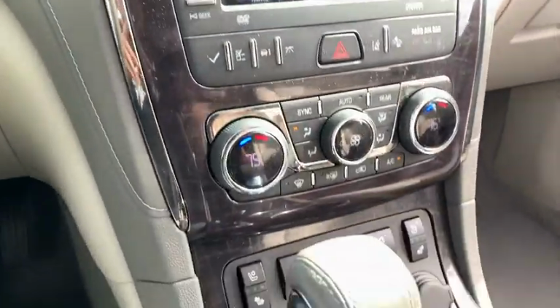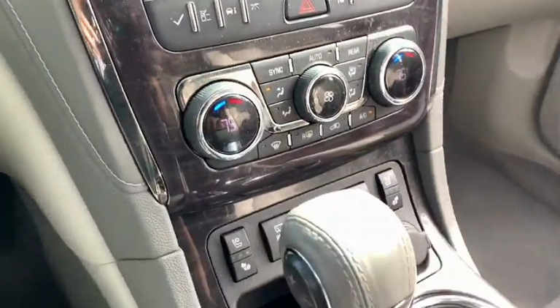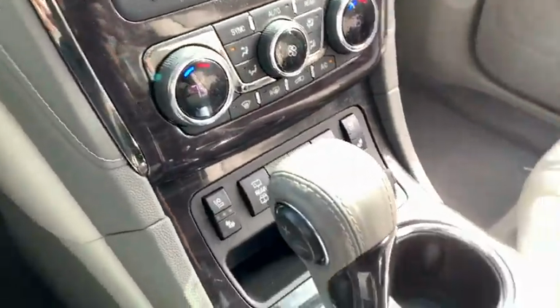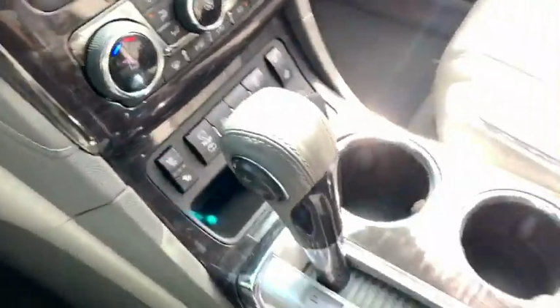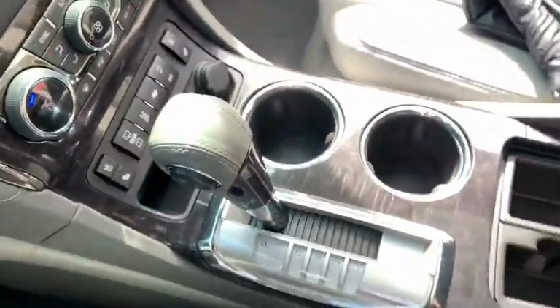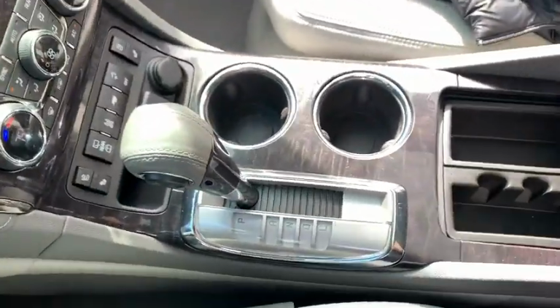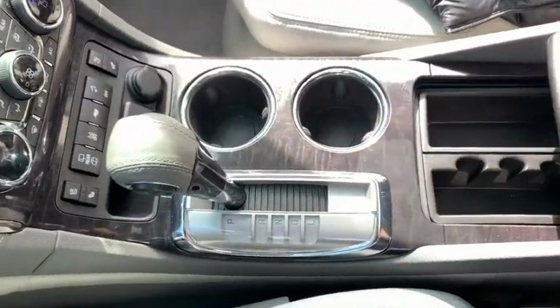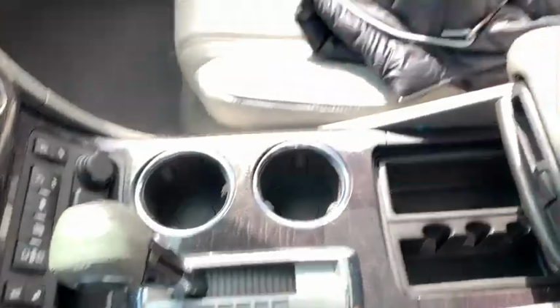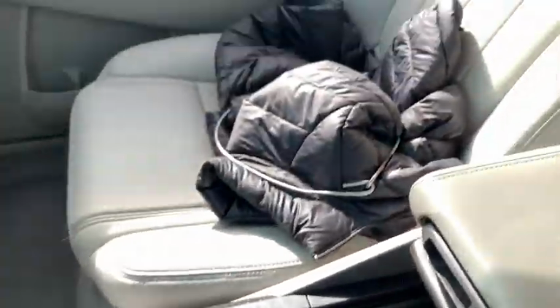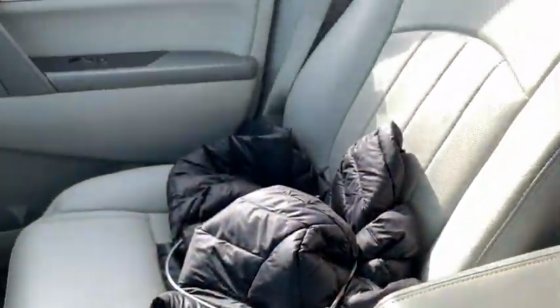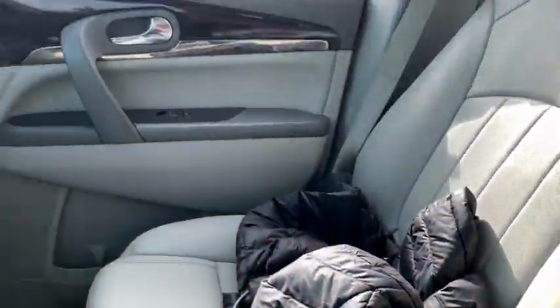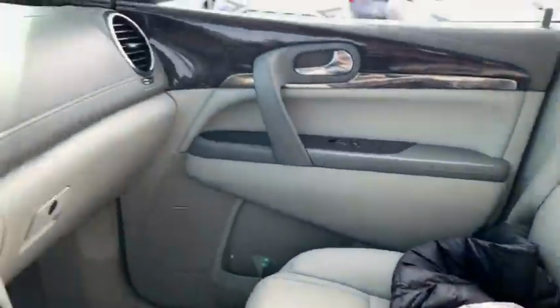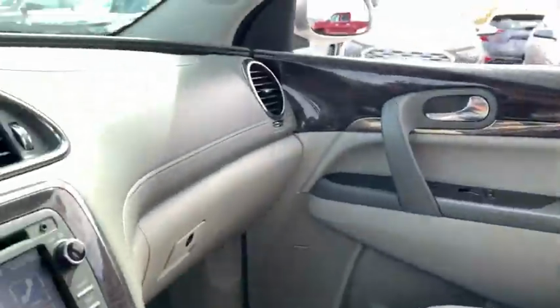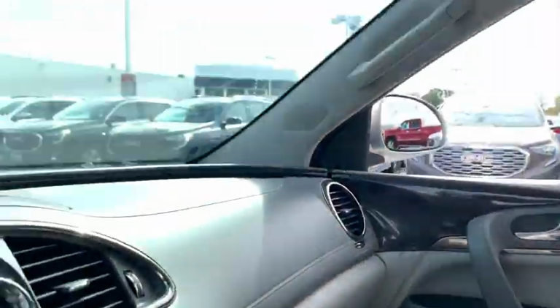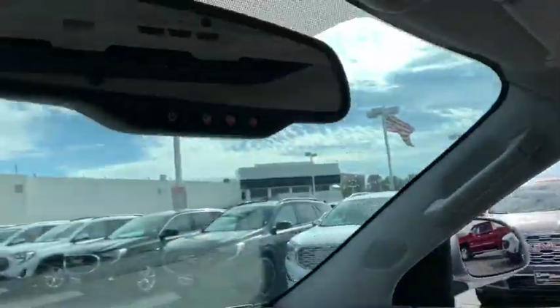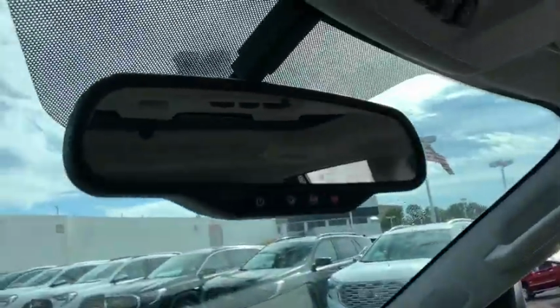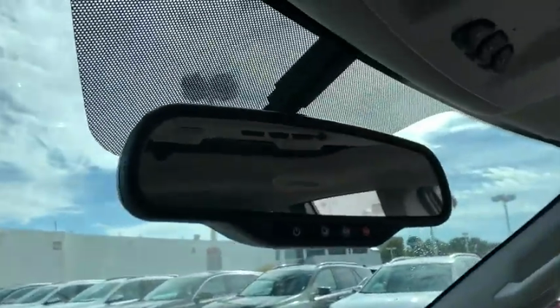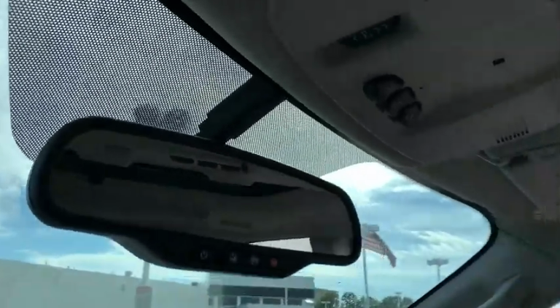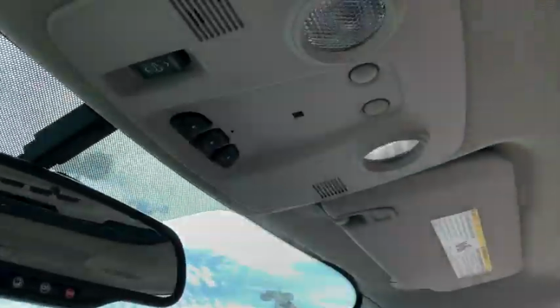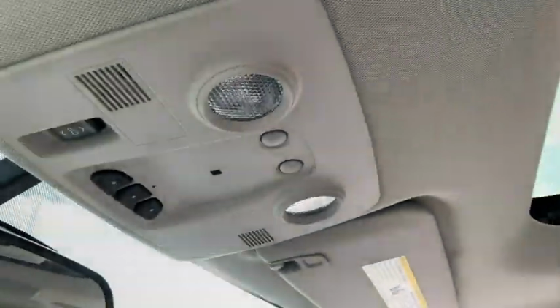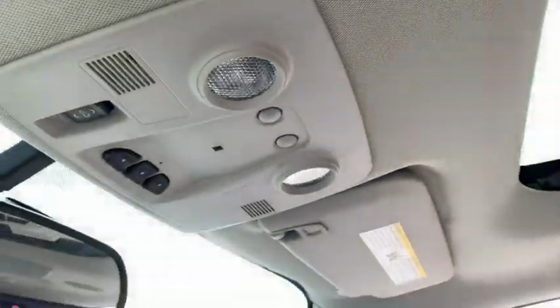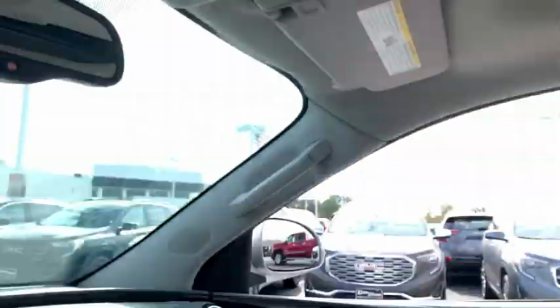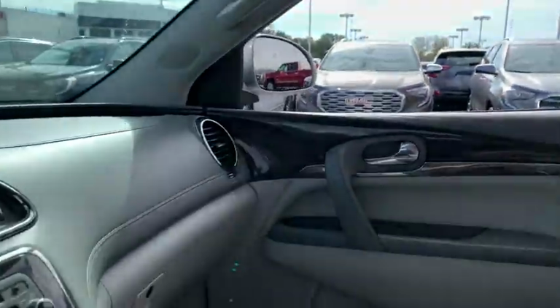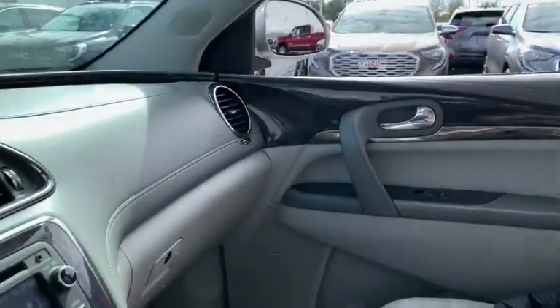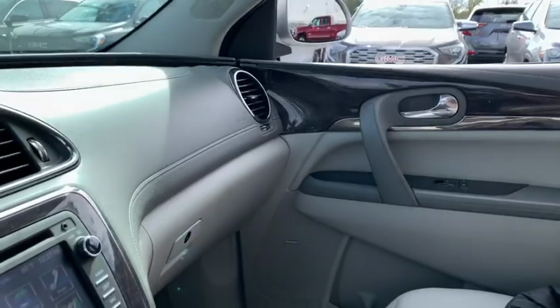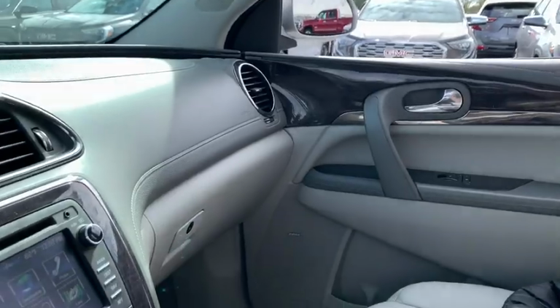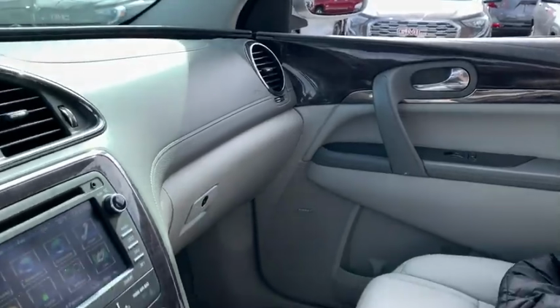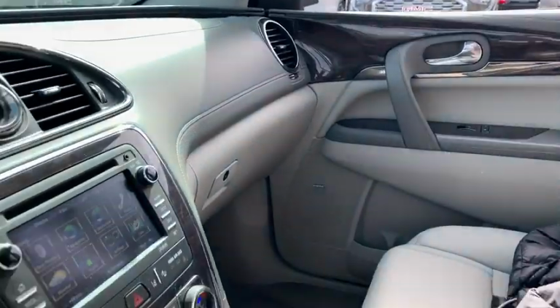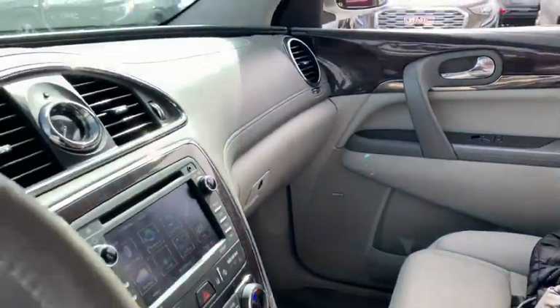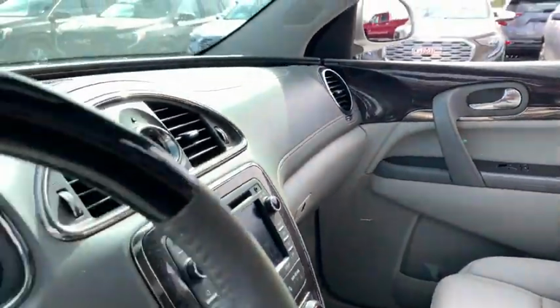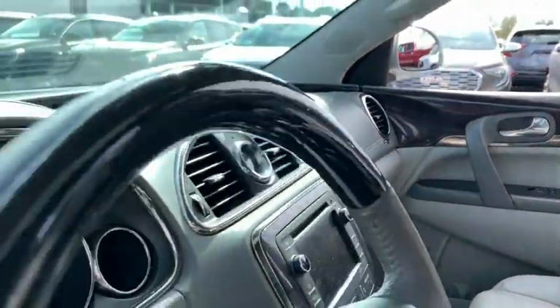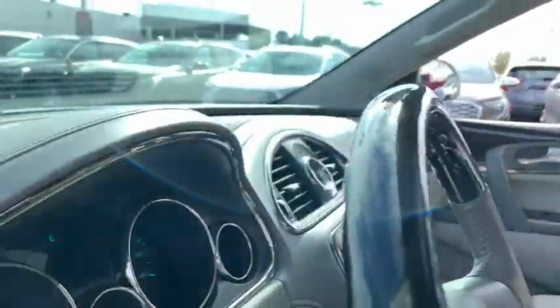Universal garage door opener, security system, compass, power windows, electronic stability control, heated steering wheel, rear window defroster, trip computer.